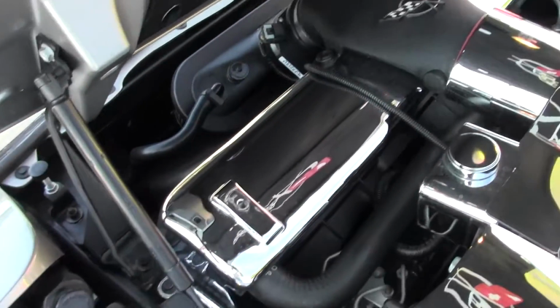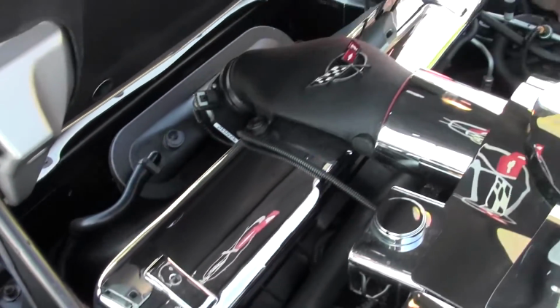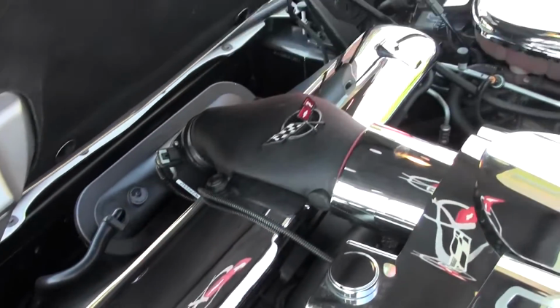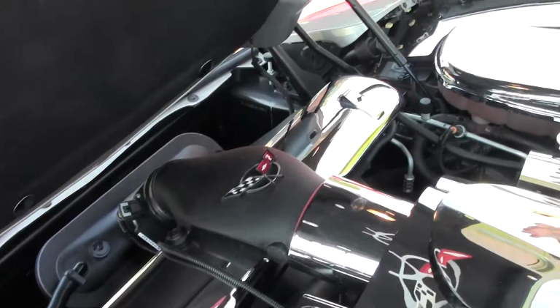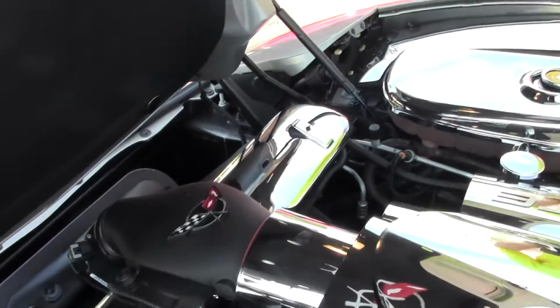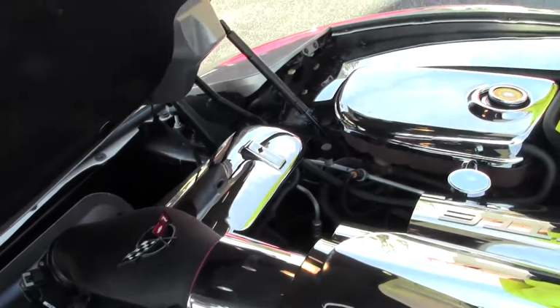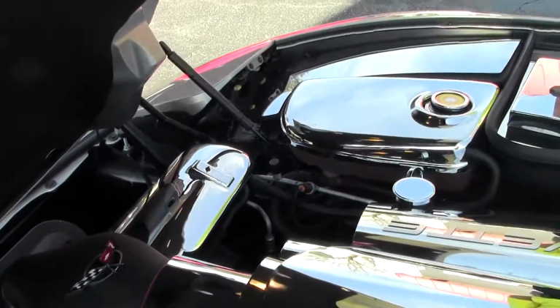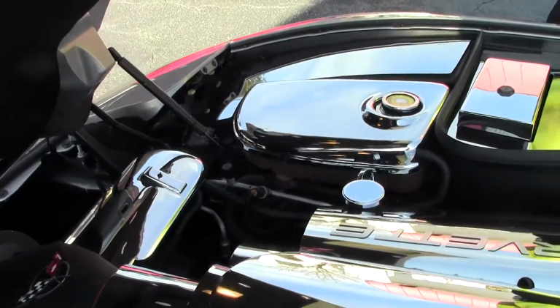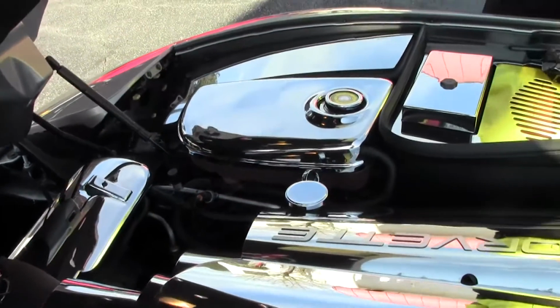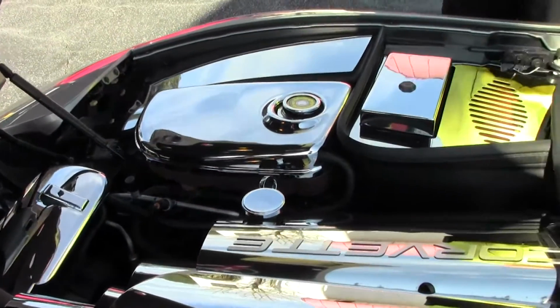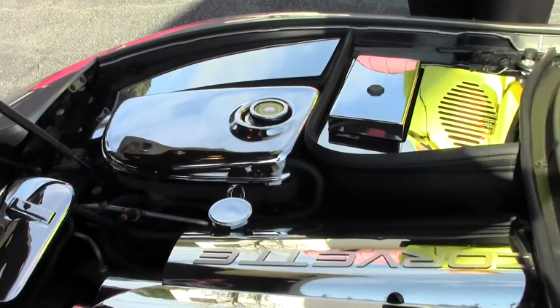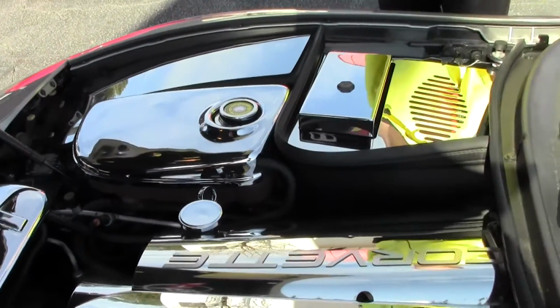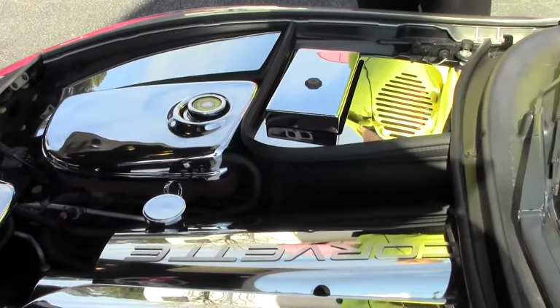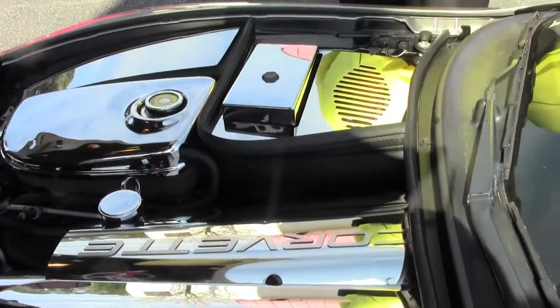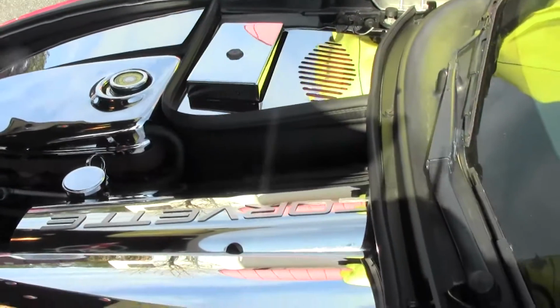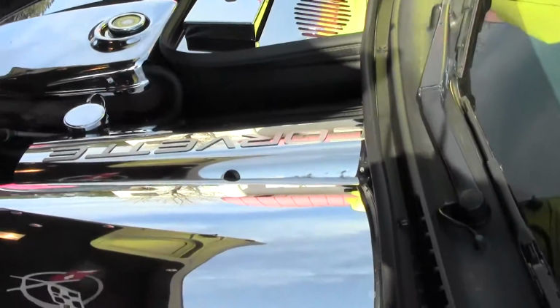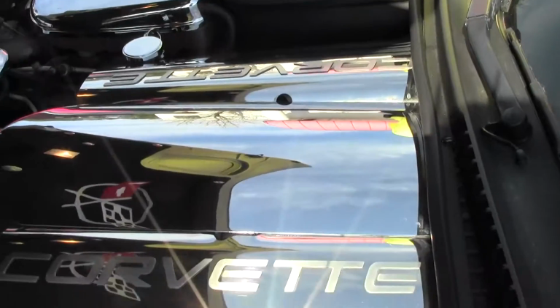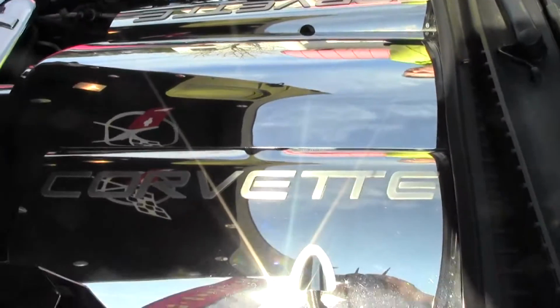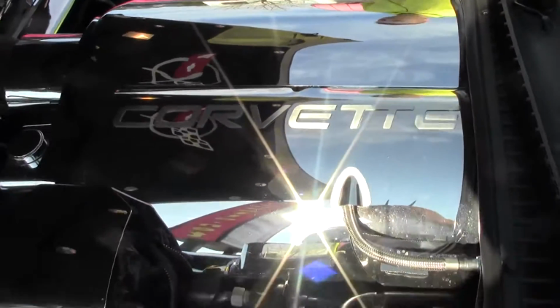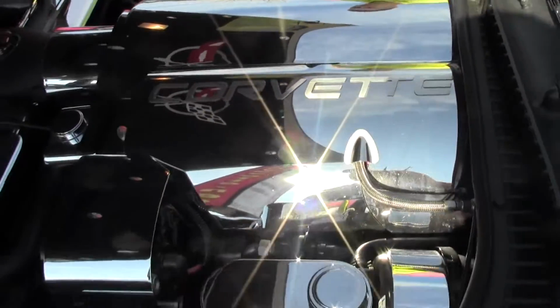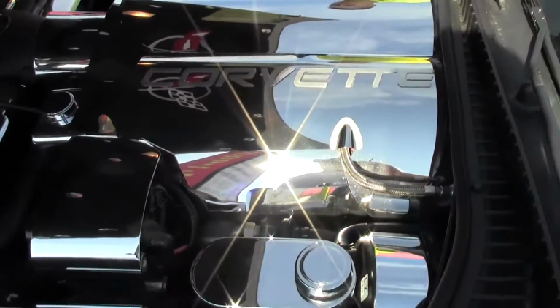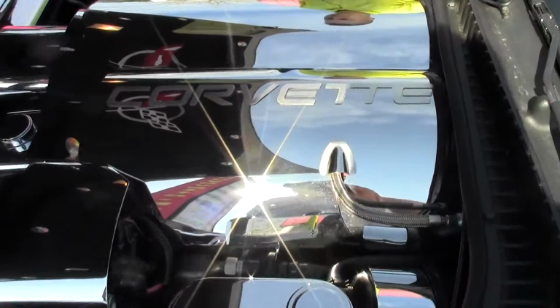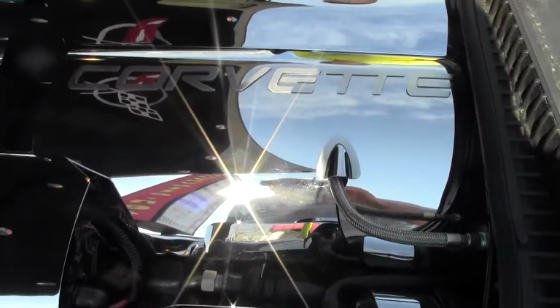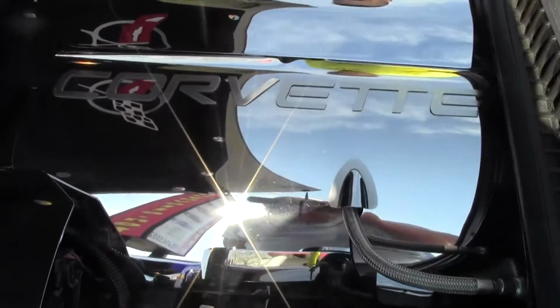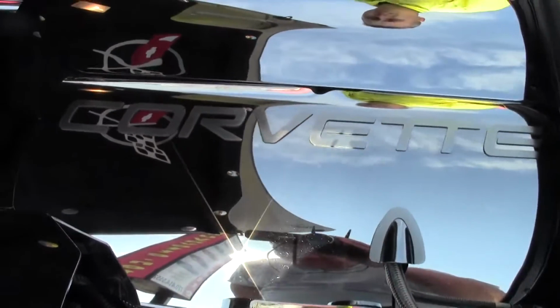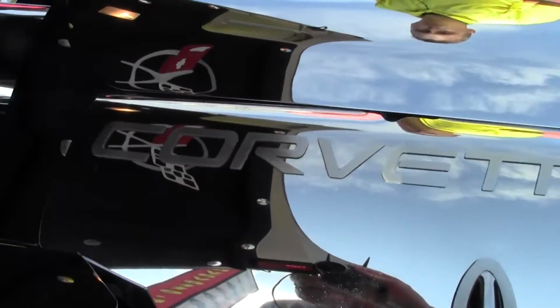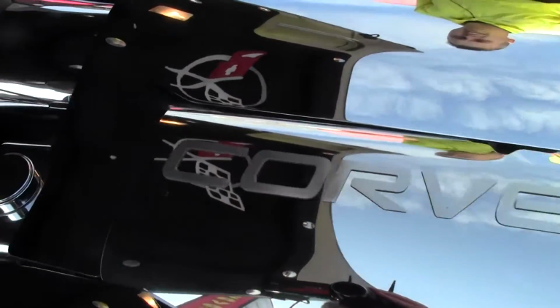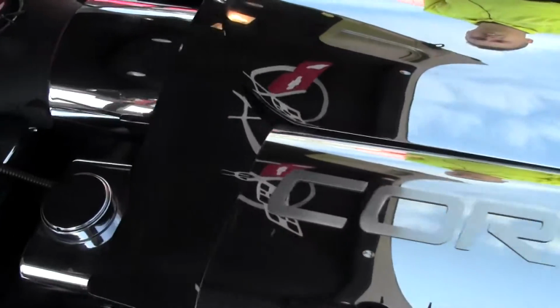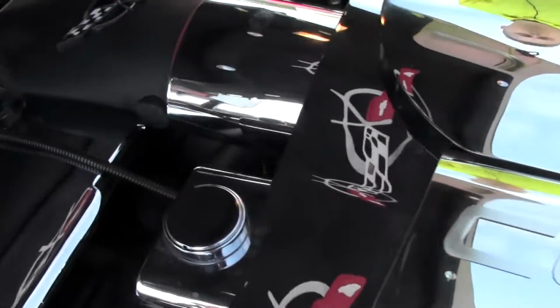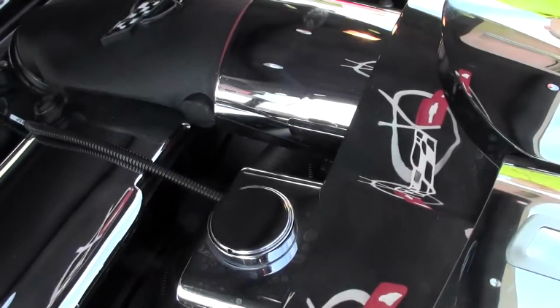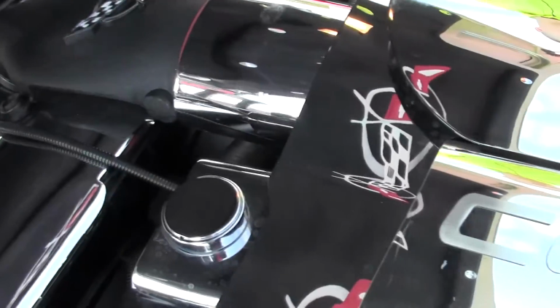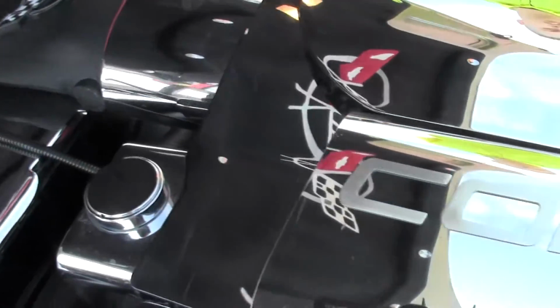It's running, so you can hear it. The engine's running on it right now. Purrs like a kitten. This is really extensive chrome work underneath the hood.